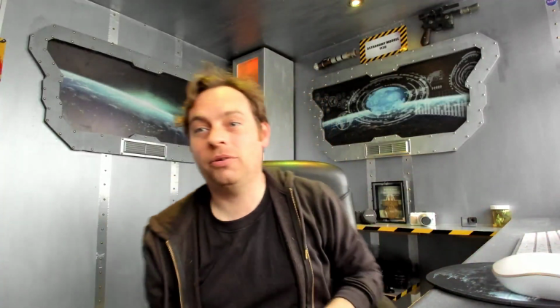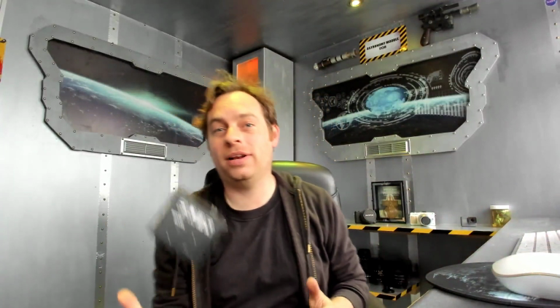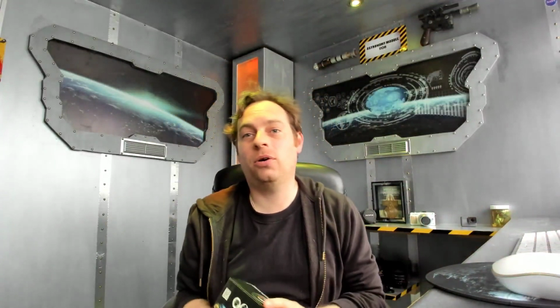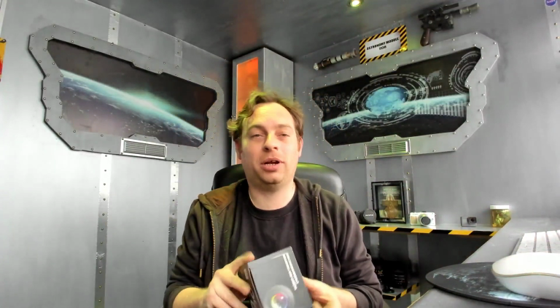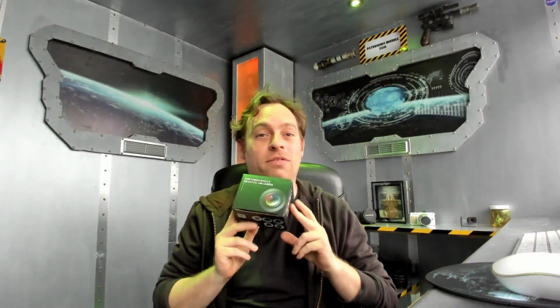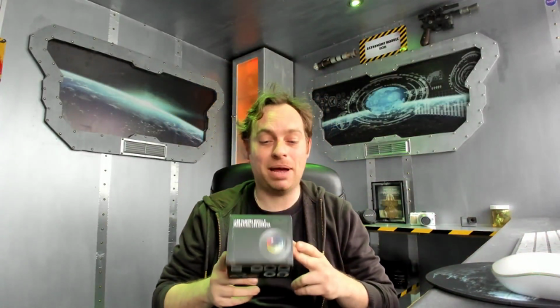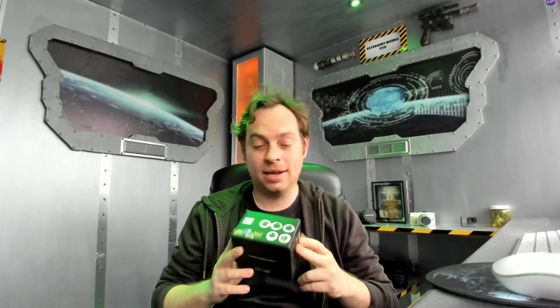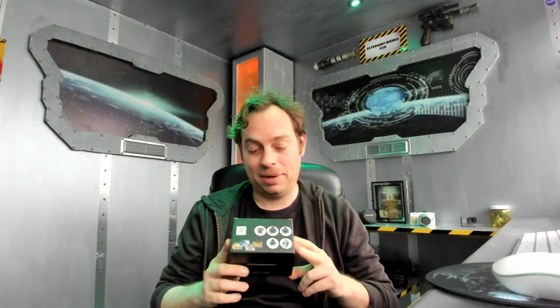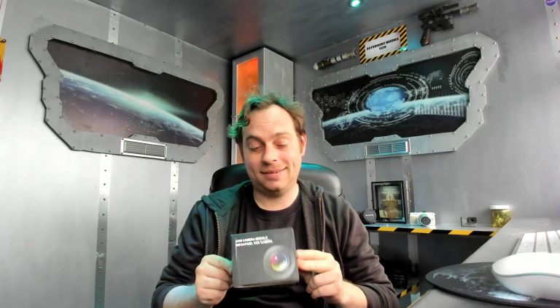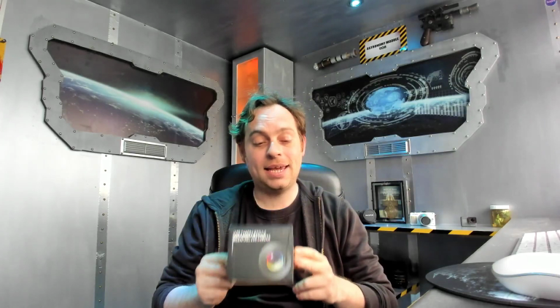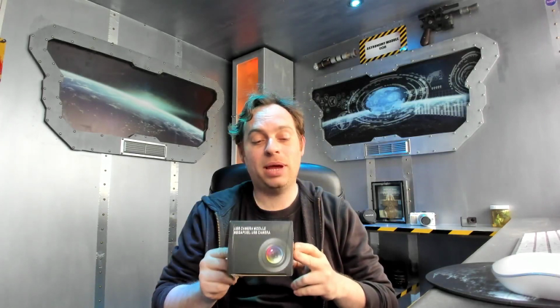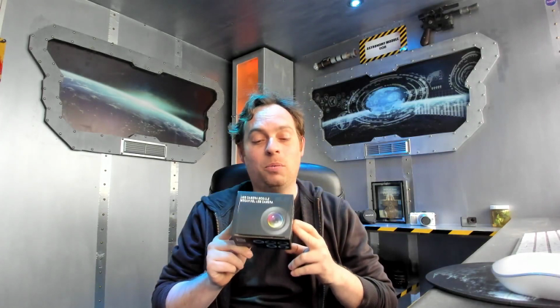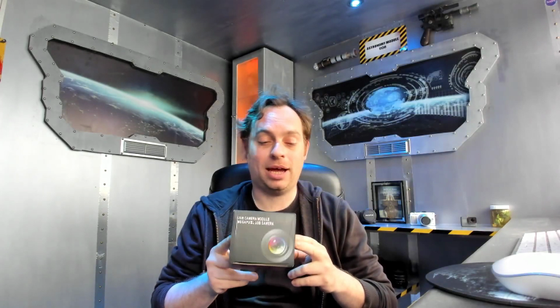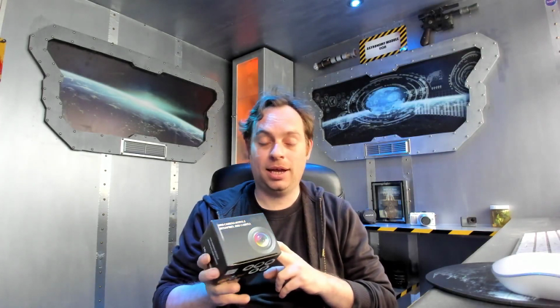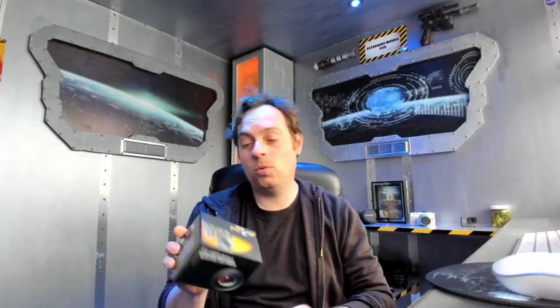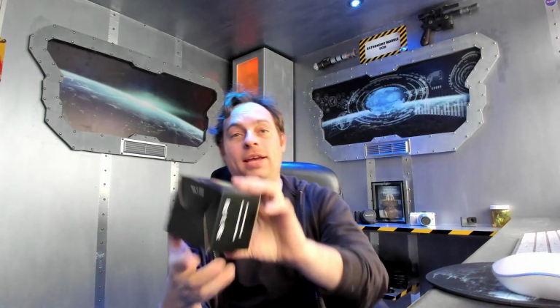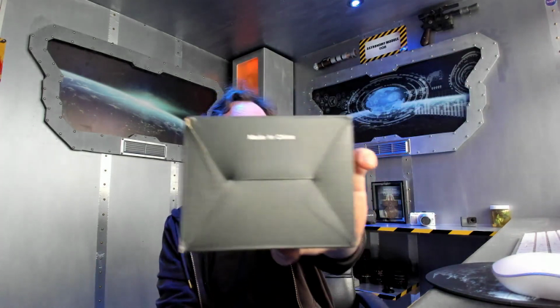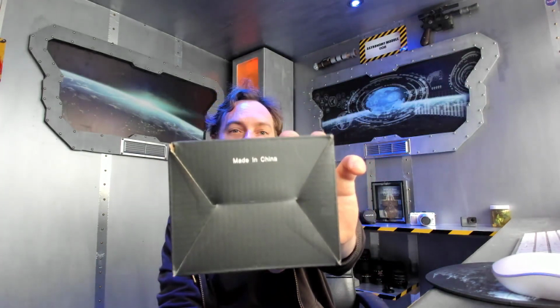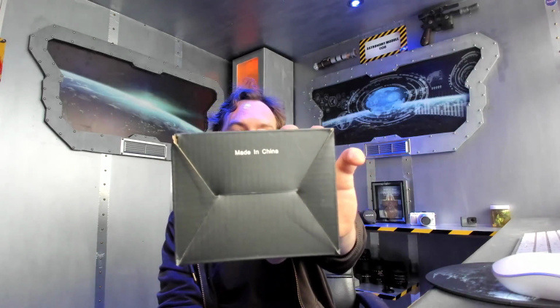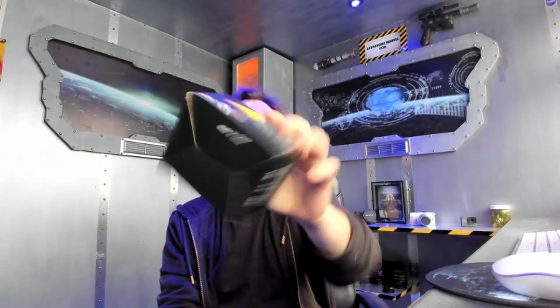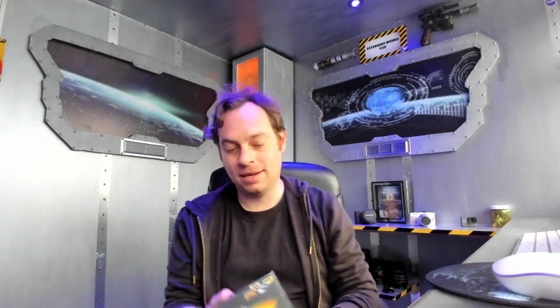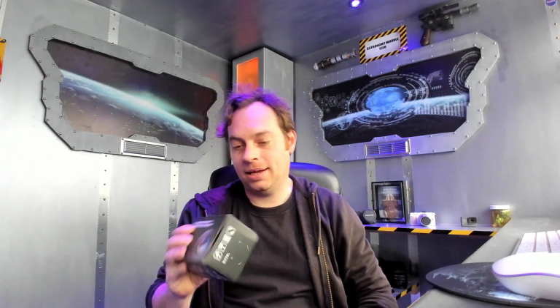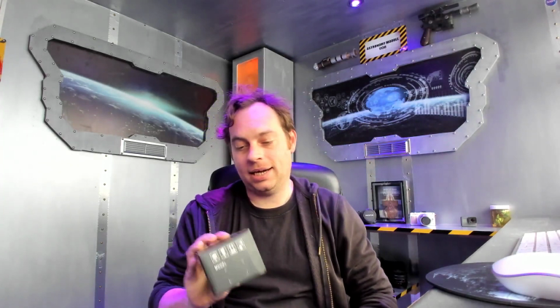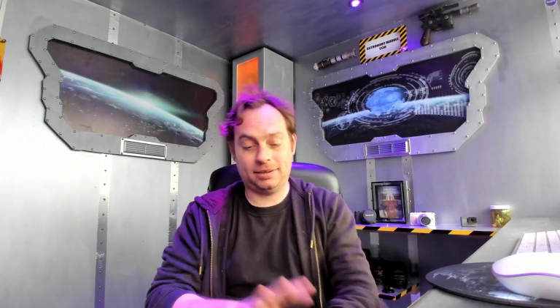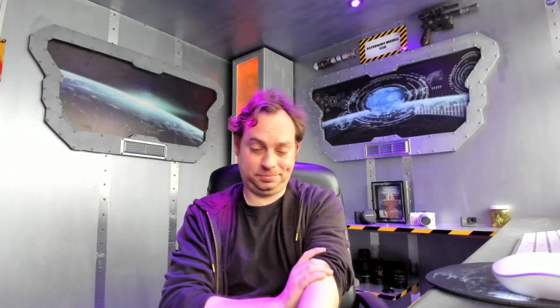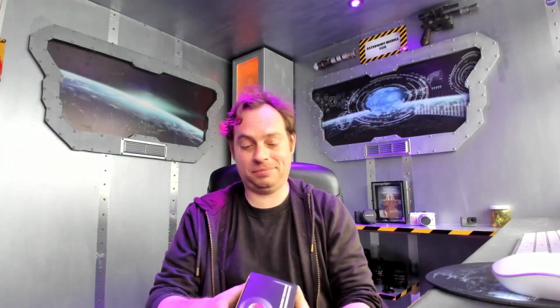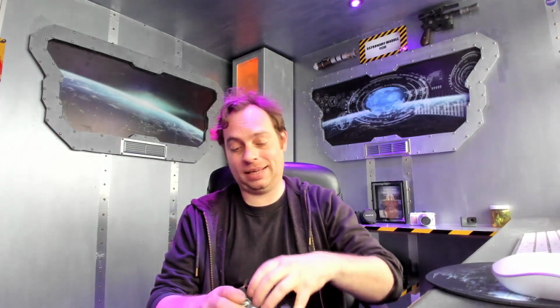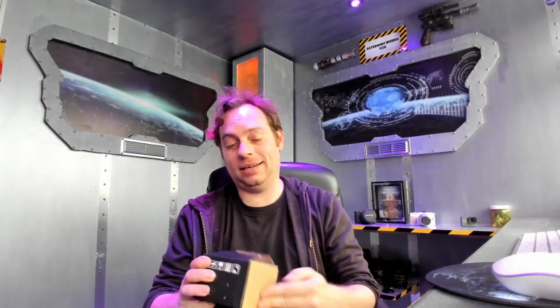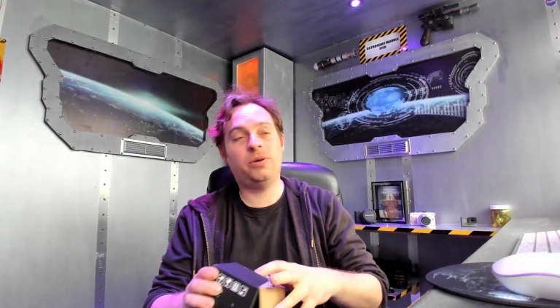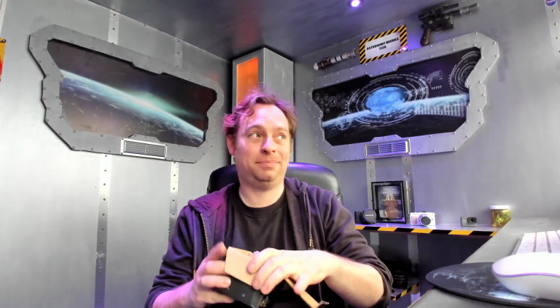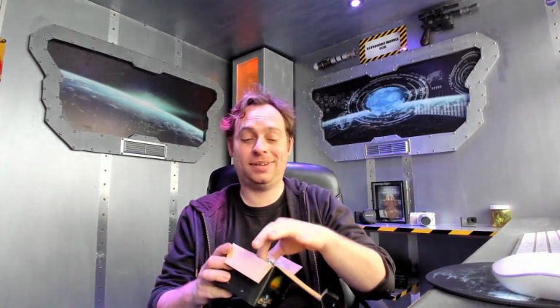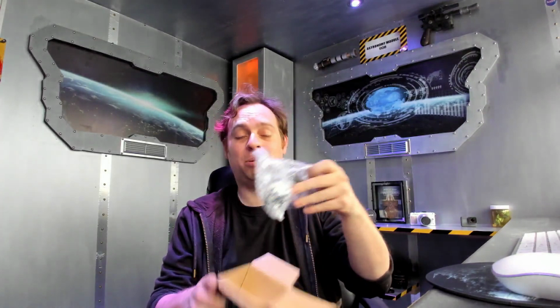I want to do a quick little video on something I bought off of eBay. It is an ELP webcam. It came all the way from China, and I'll show you this once I pick it out of the box.